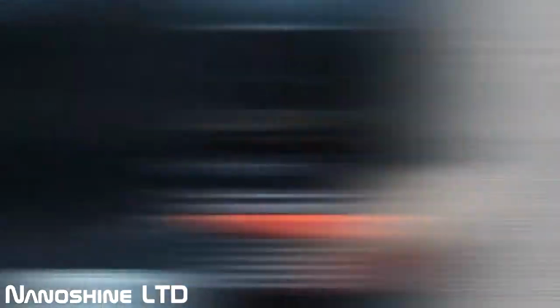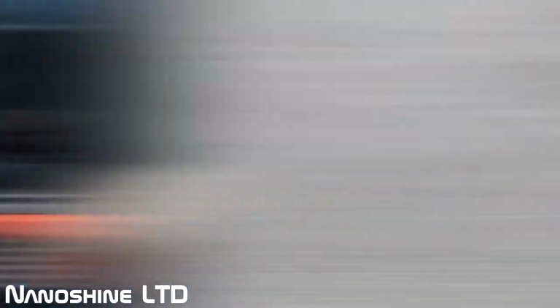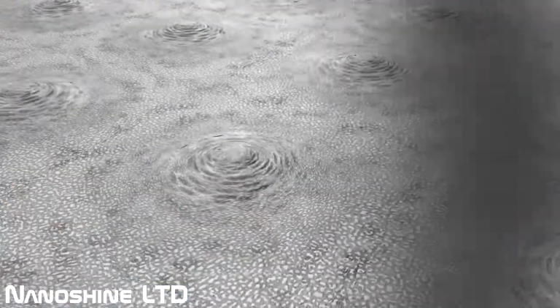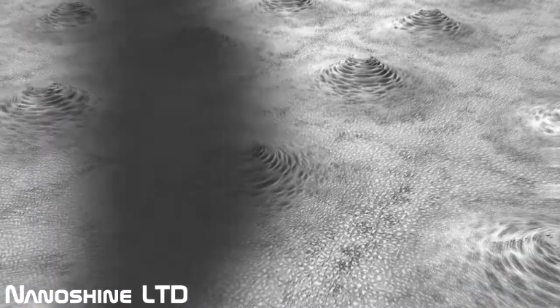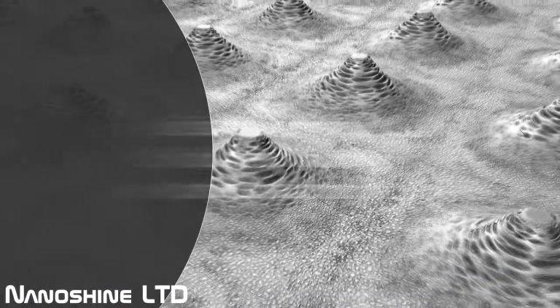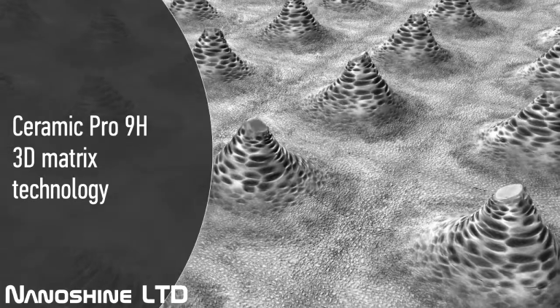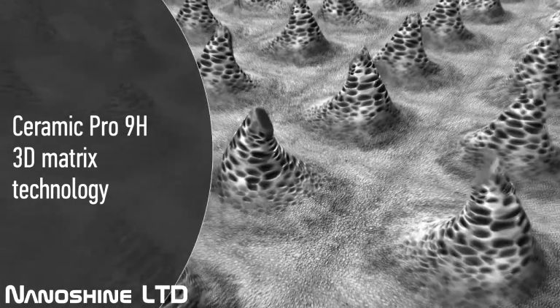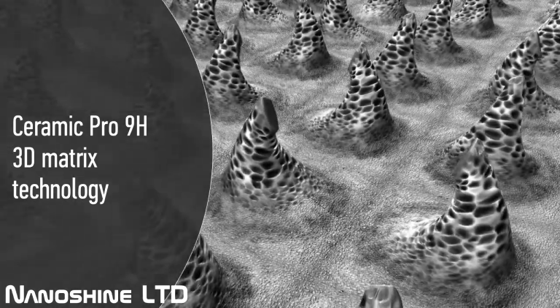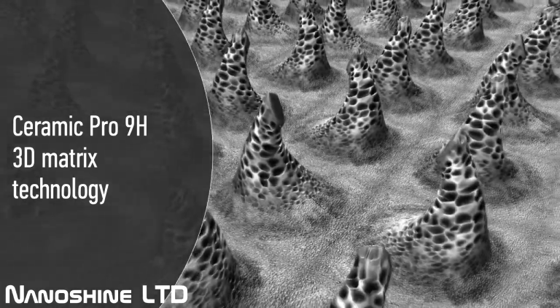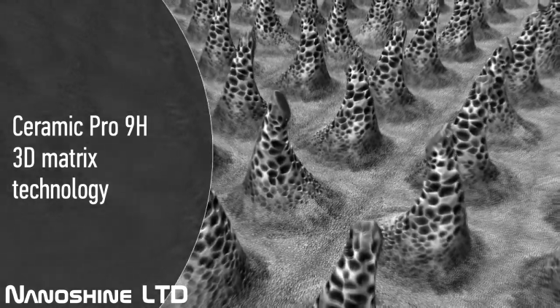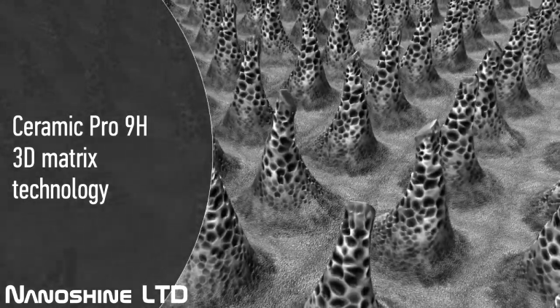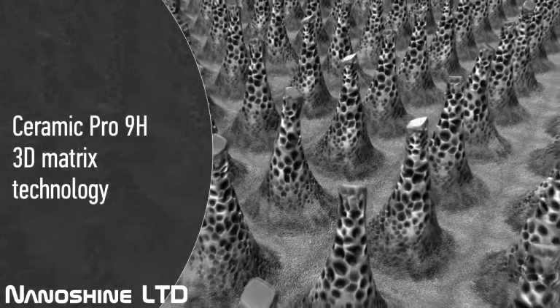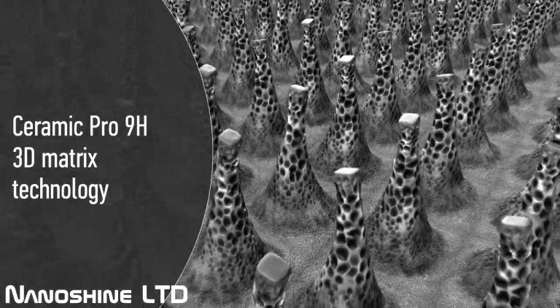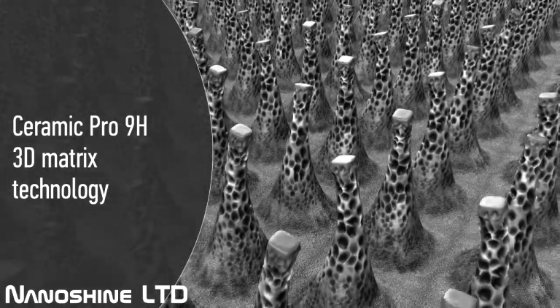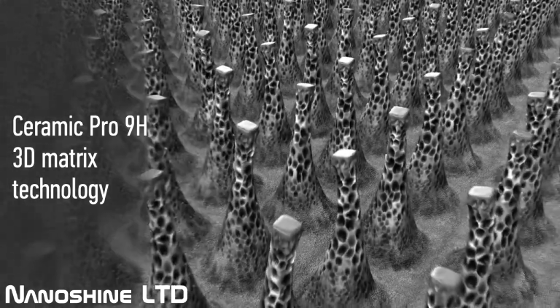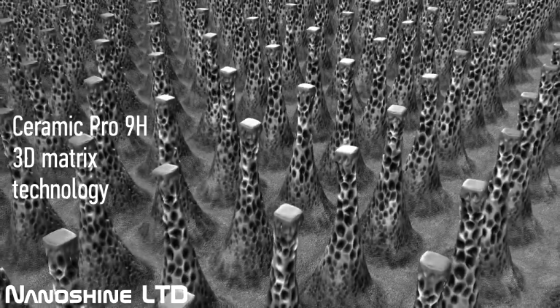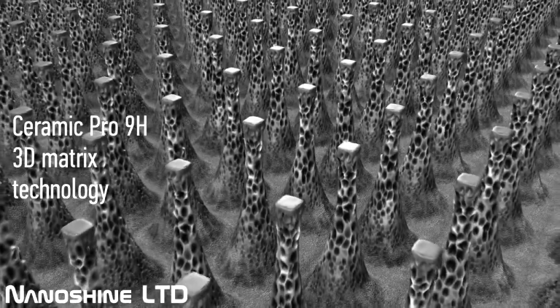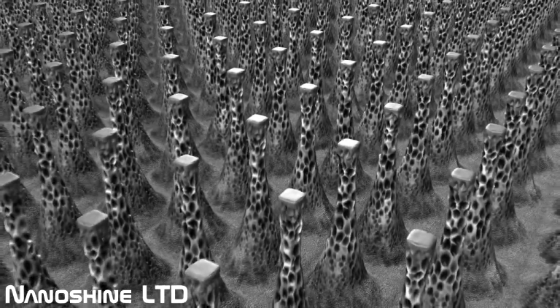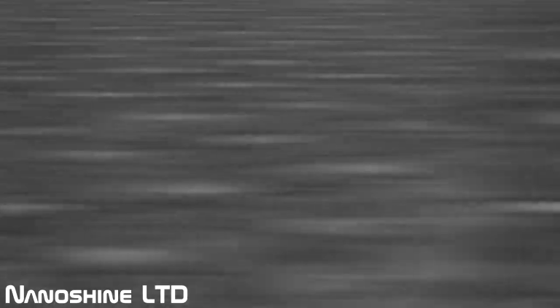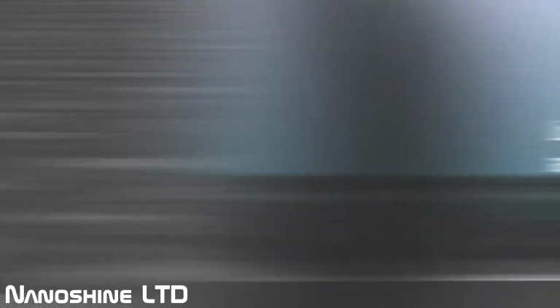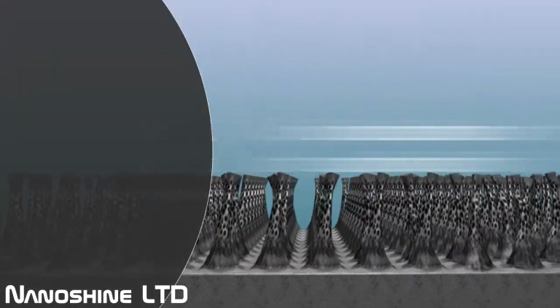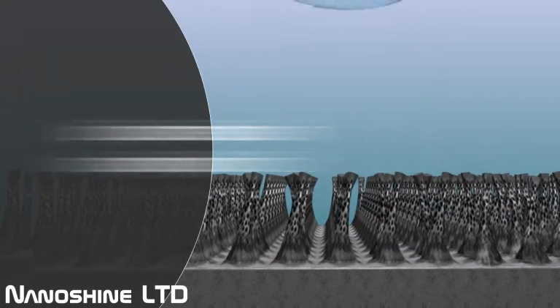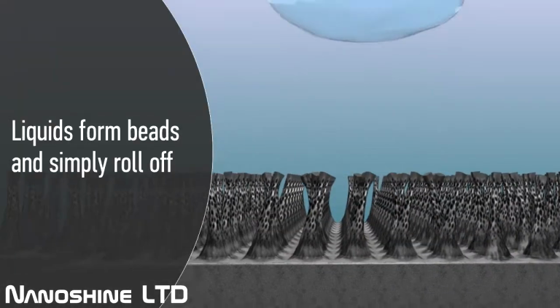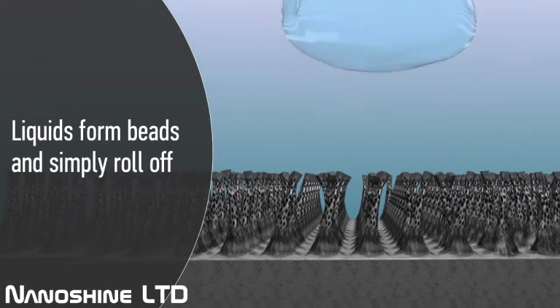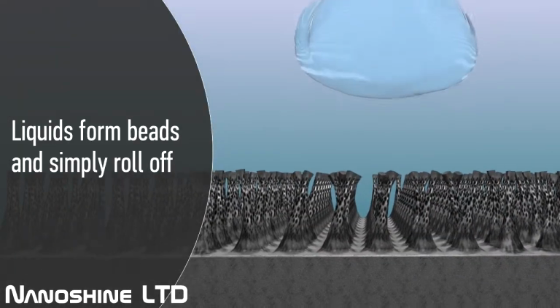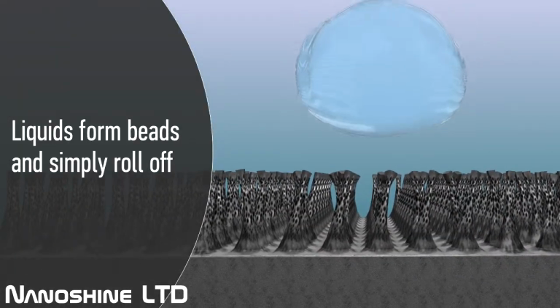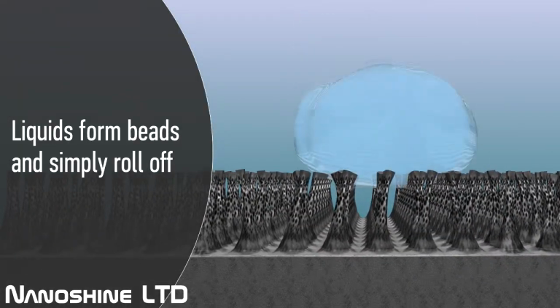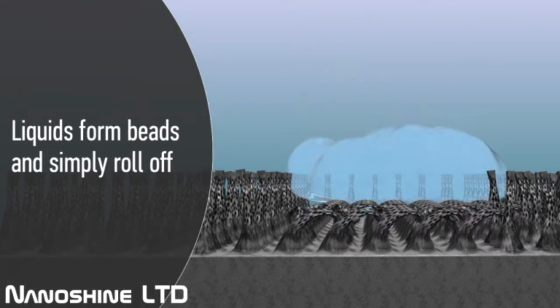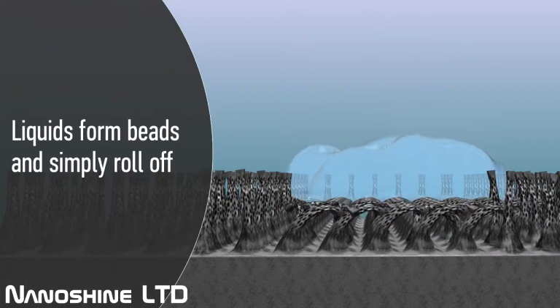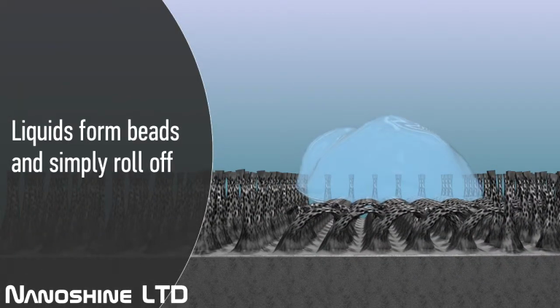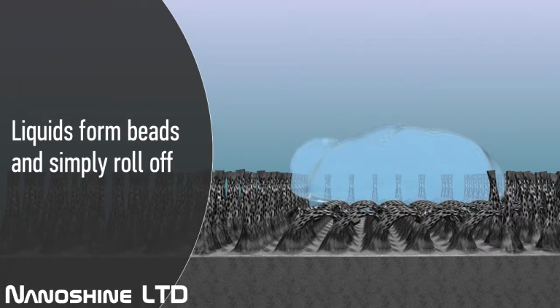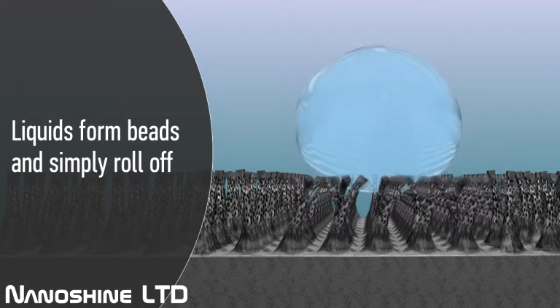By using the revolutionary 3D matrix technology, Ceramic Pro 9H dramatically reduces the surface energy of the substrate so that when liquids come into contact with it, they form beads and simply roll off.